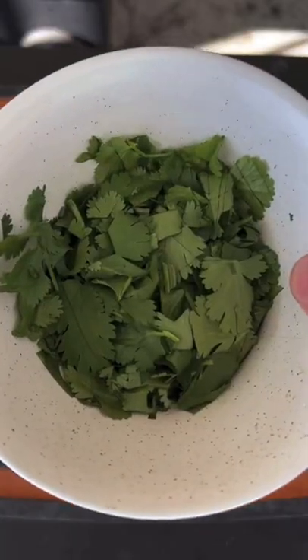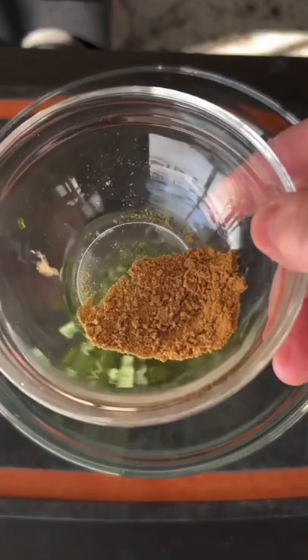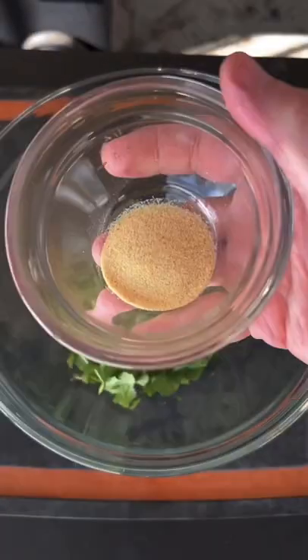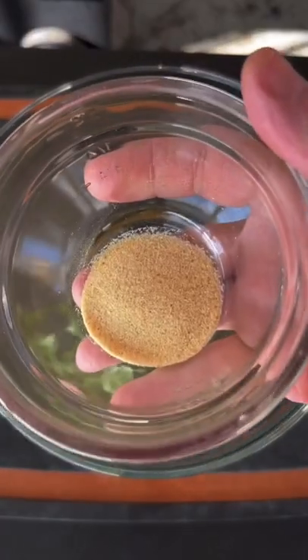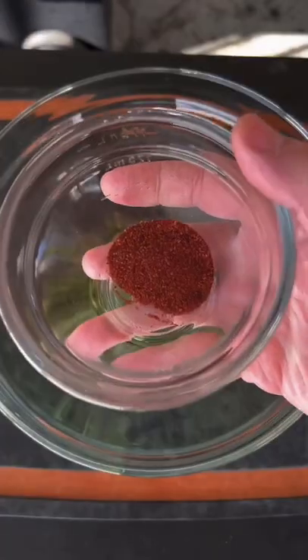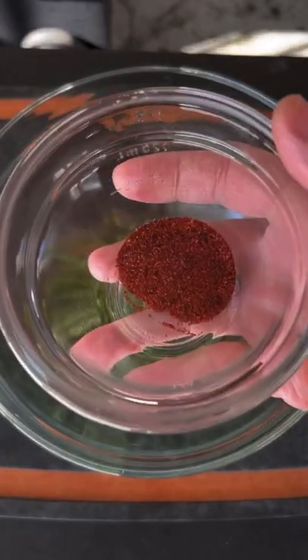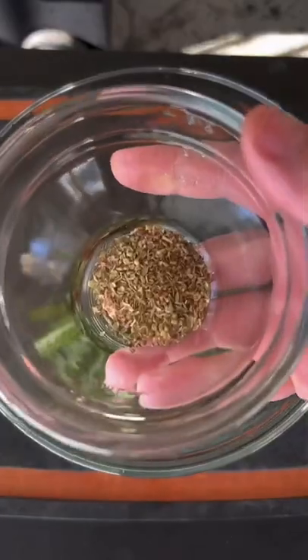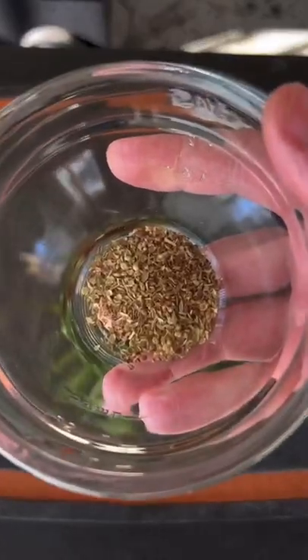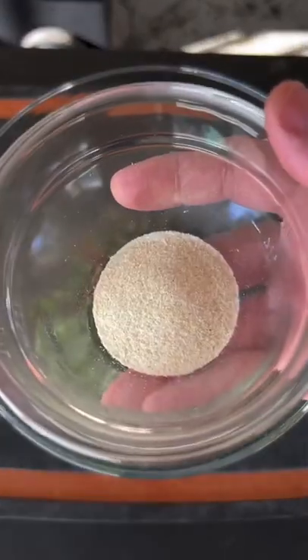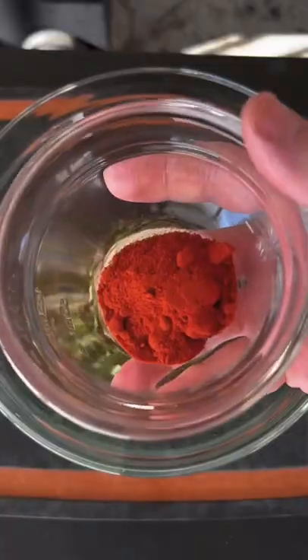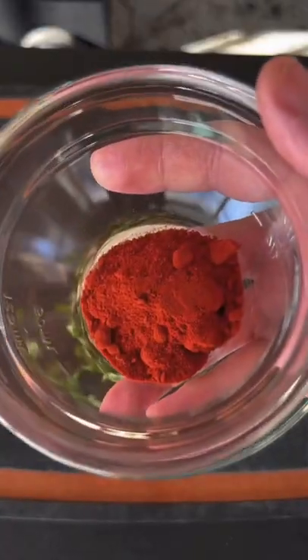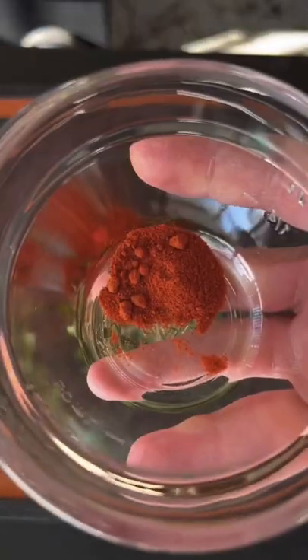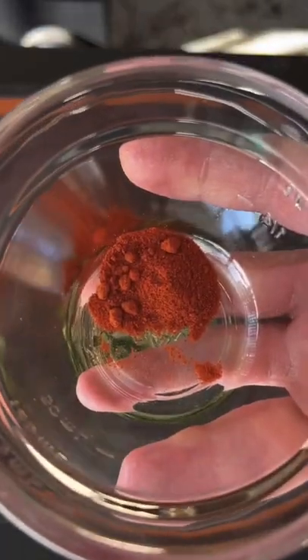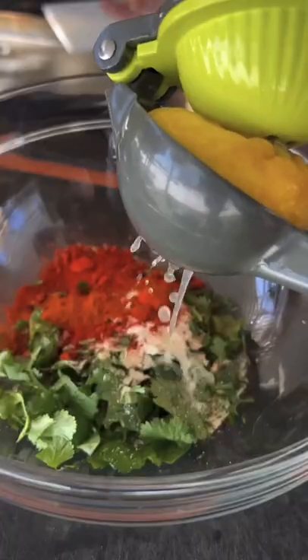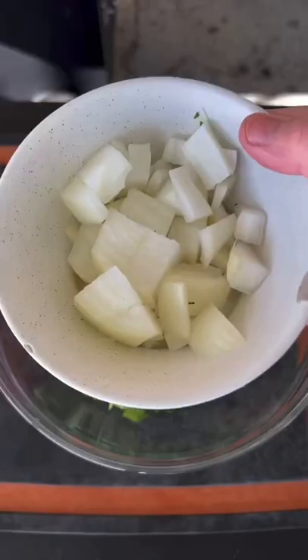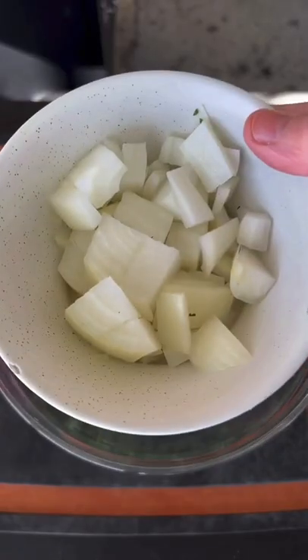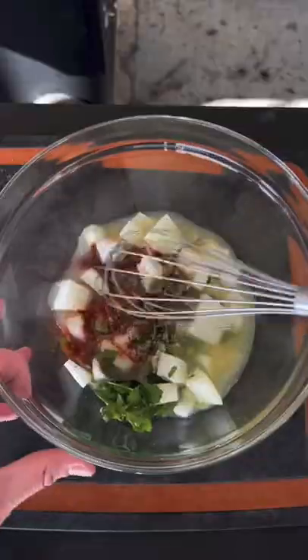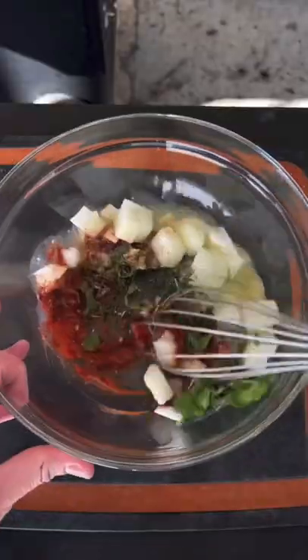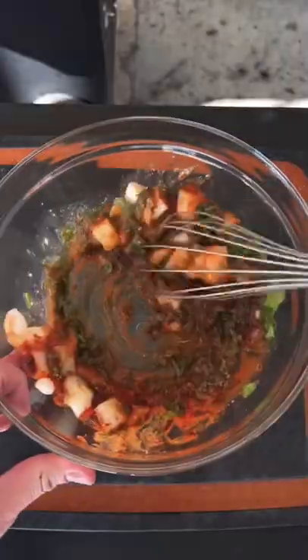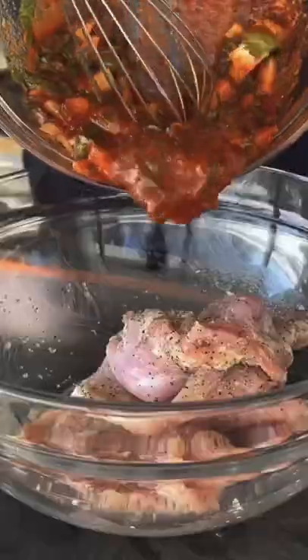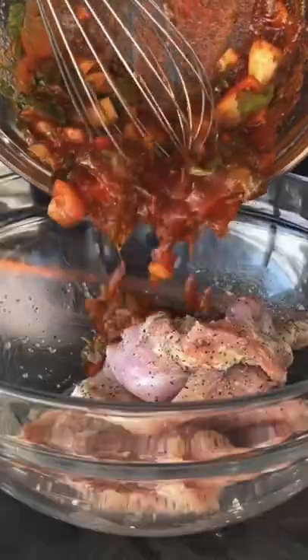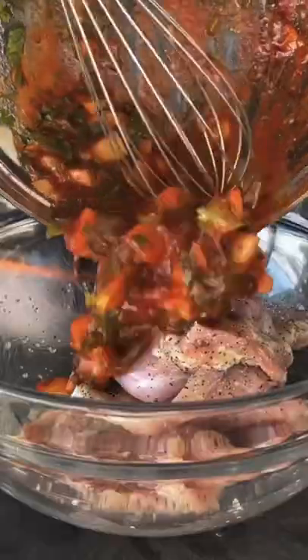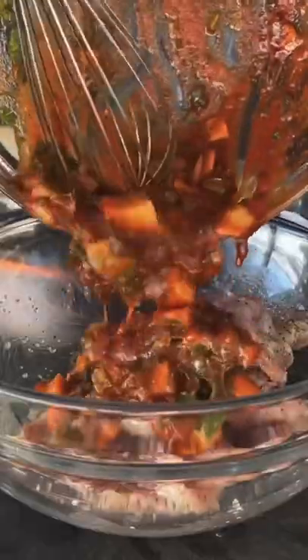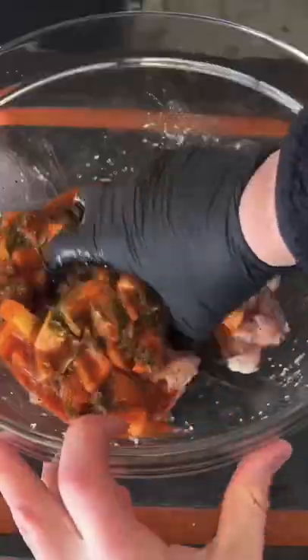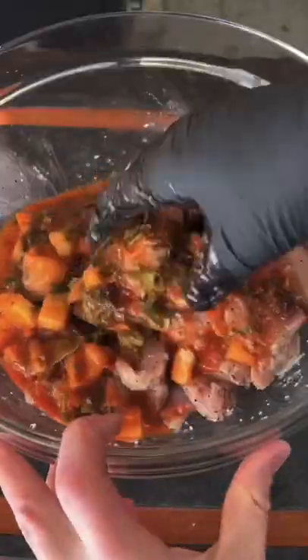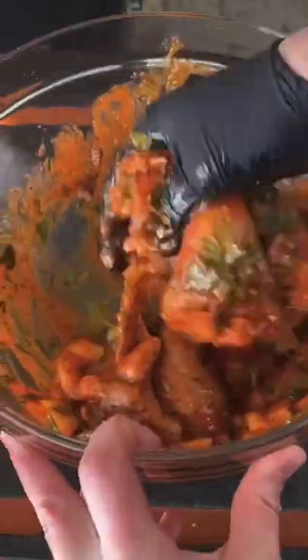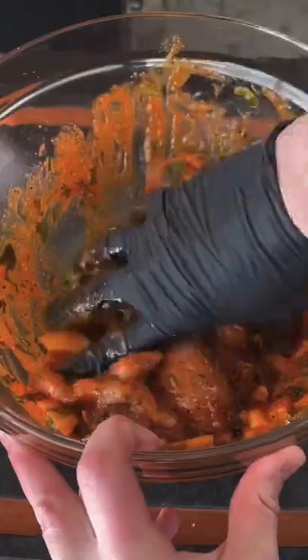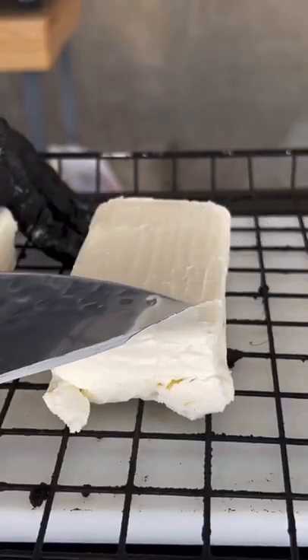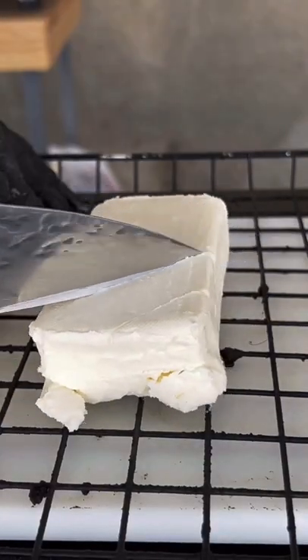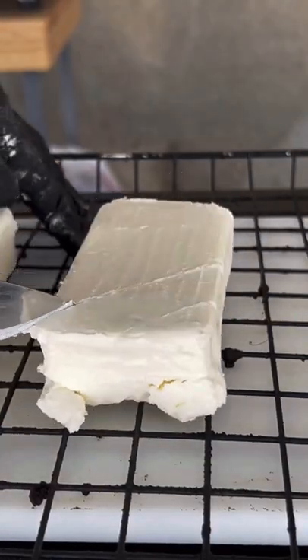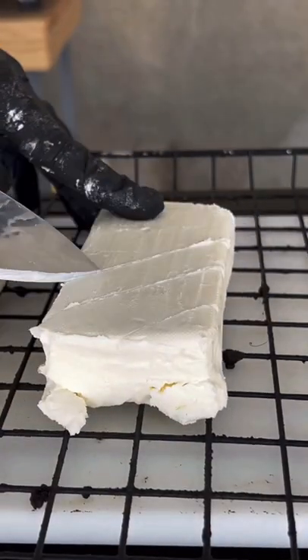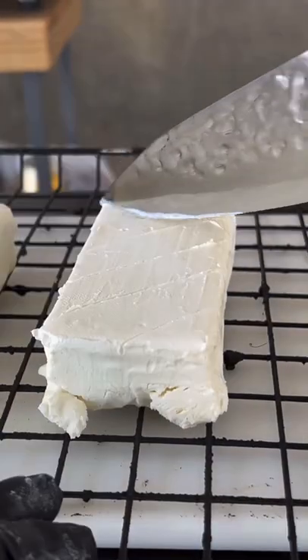You can find this whole recipe on my website — link is in the bio. Mix these ingredients into a mixing bowl with some lemon juice, onion, and some avocado oil. Once that's done, go ahead and pour that into the bowl with the chicken. Mix it, and let it marinate for about two hours.